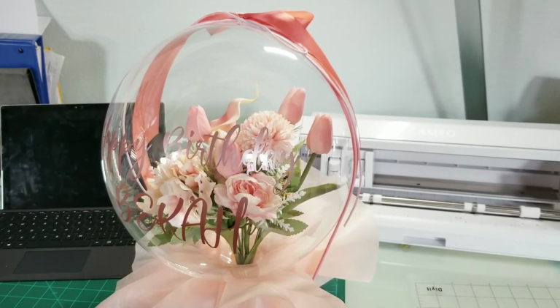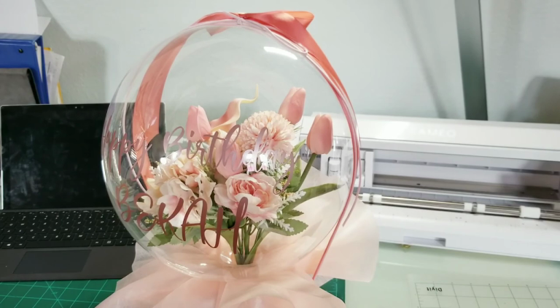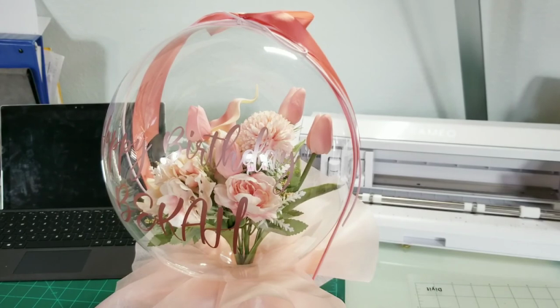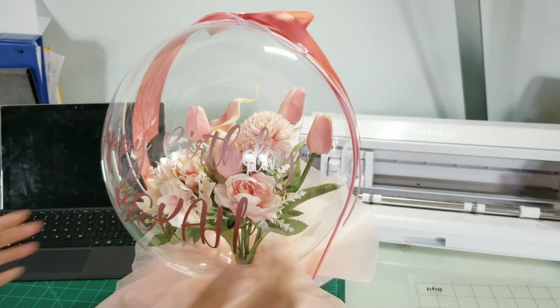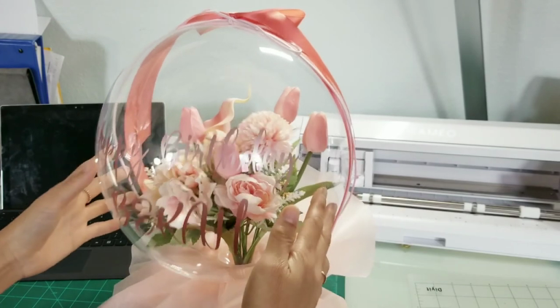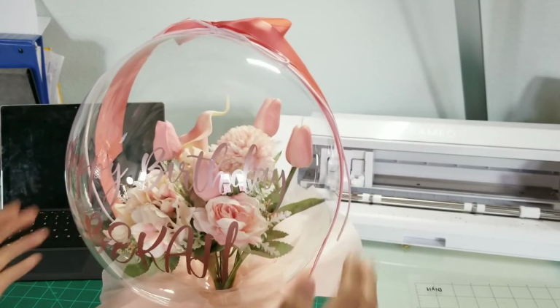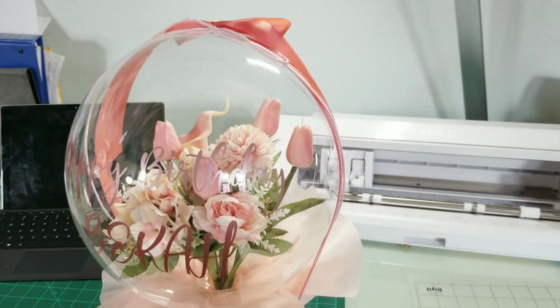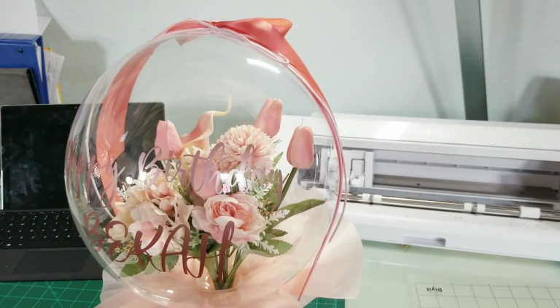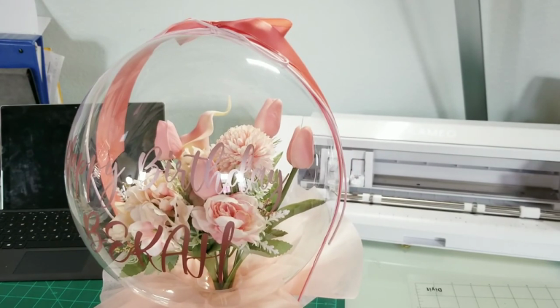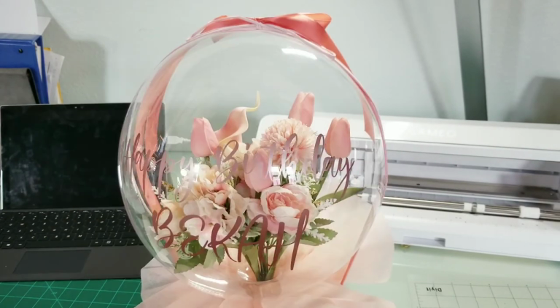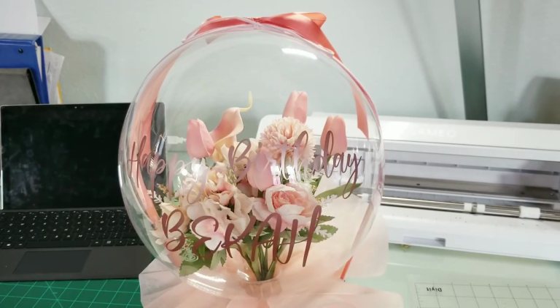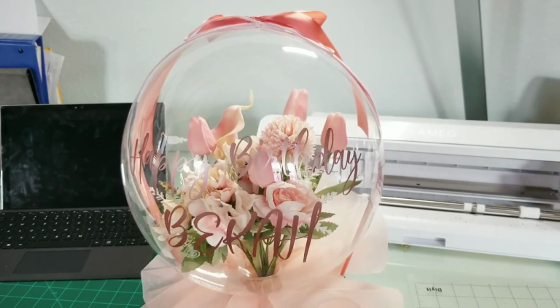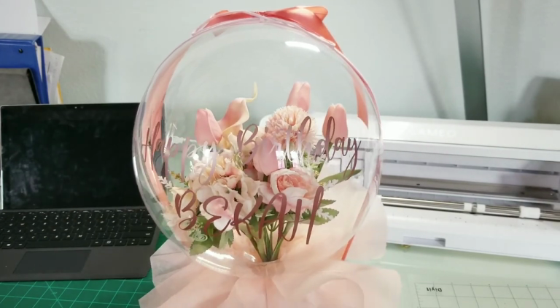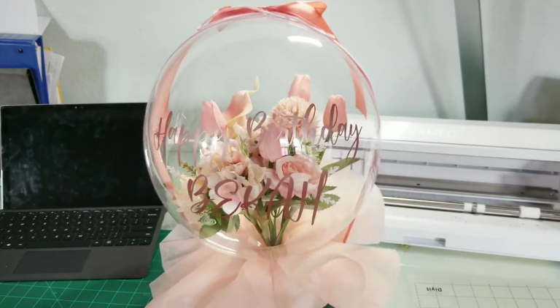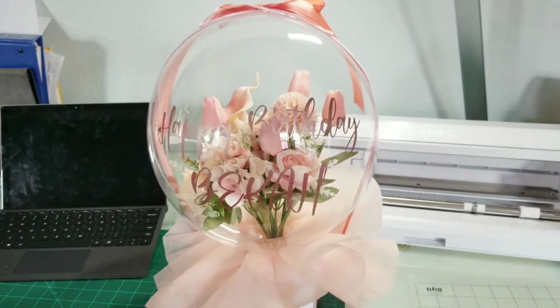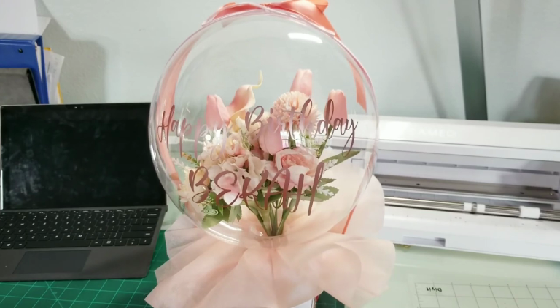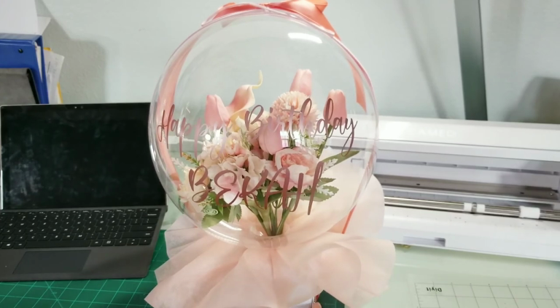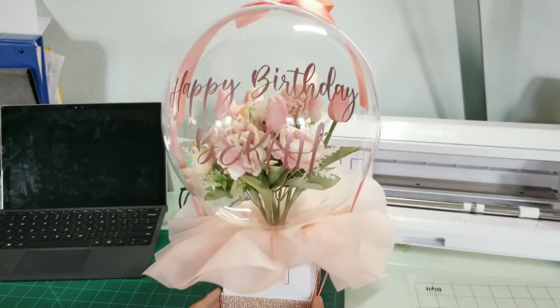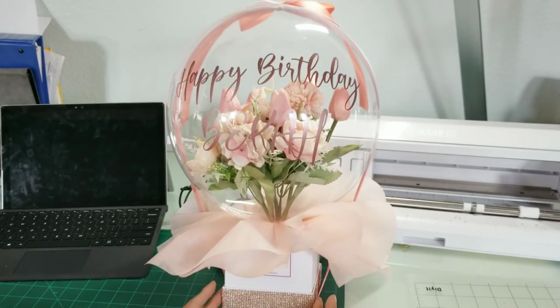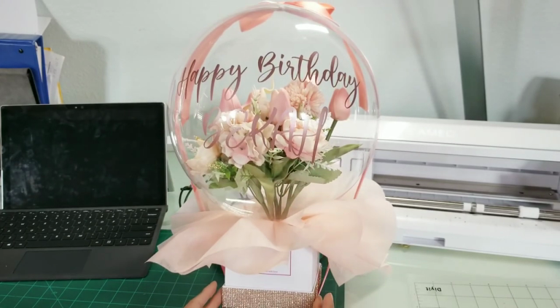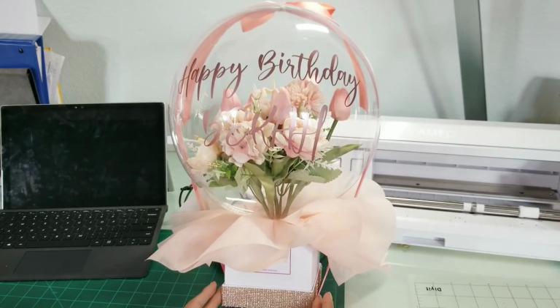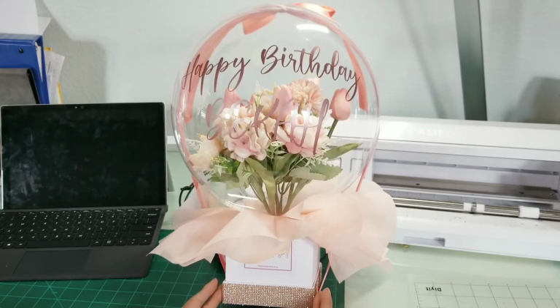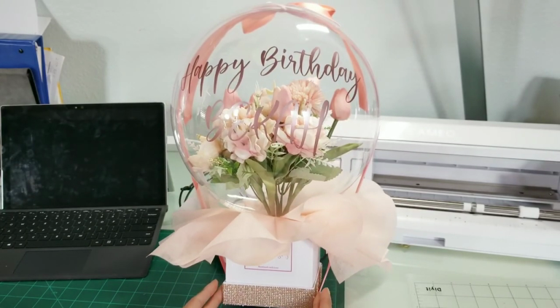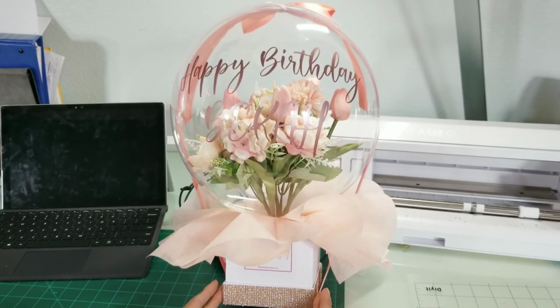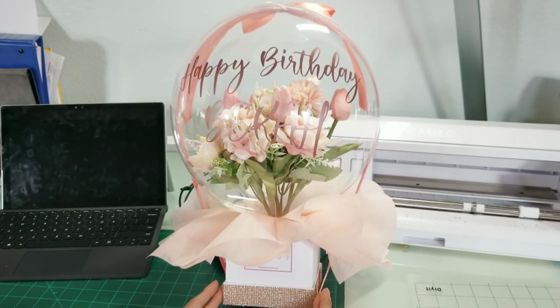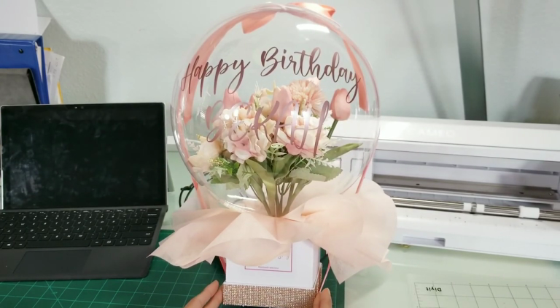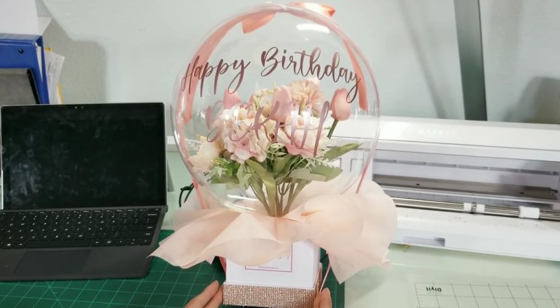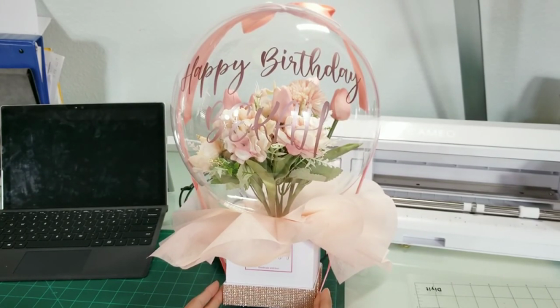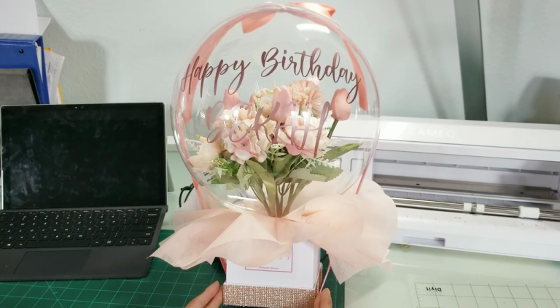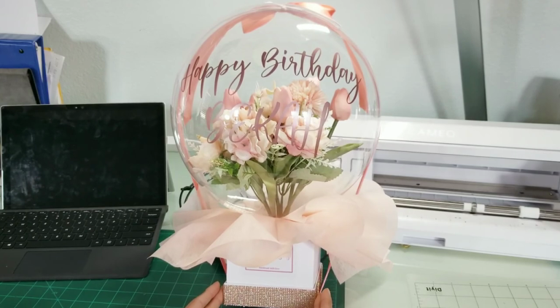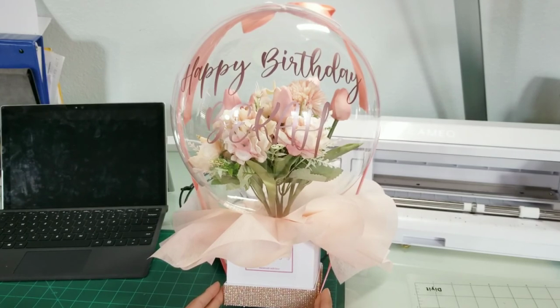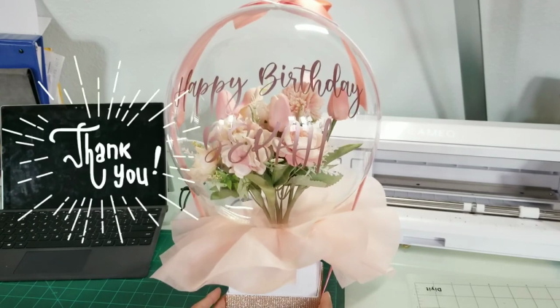The design in the bottom with your text is done. Don't forget to subscribe and like. Thank you for watching my video. Bye guys!